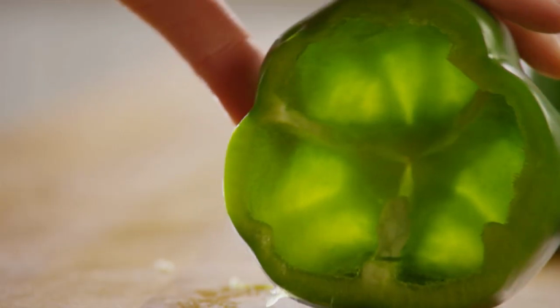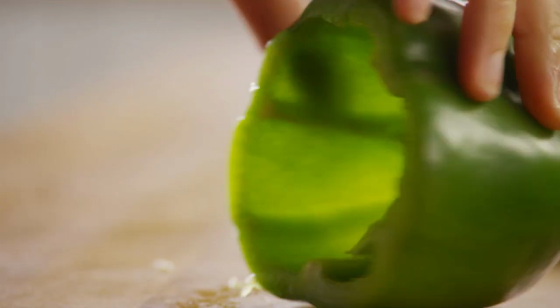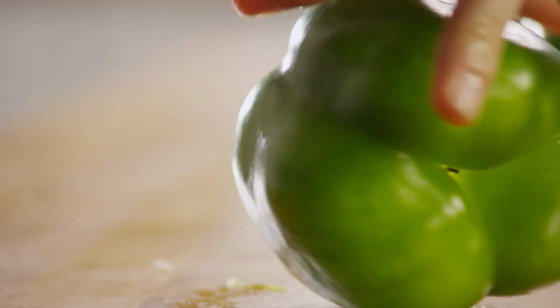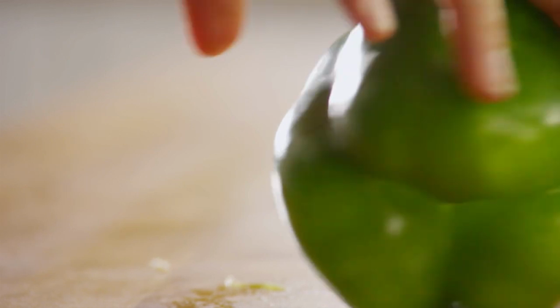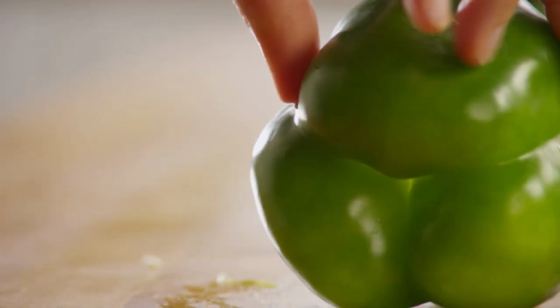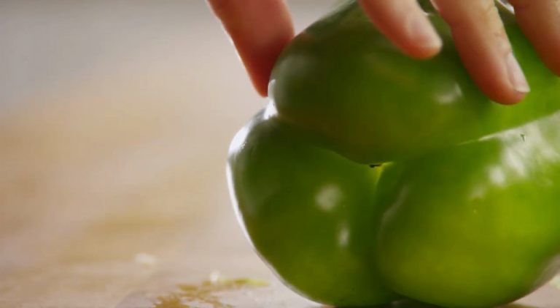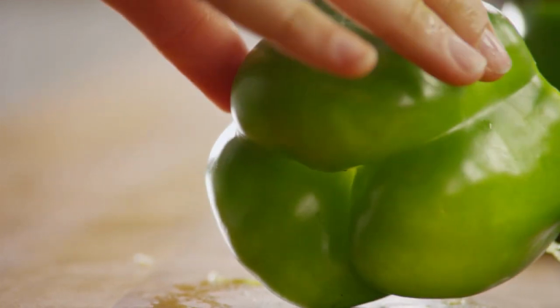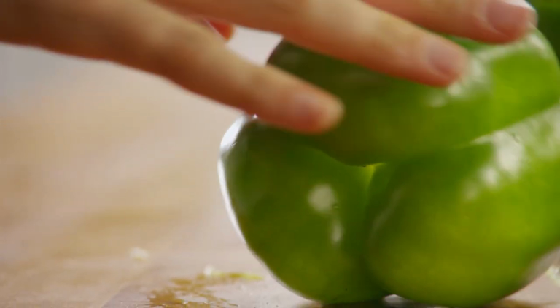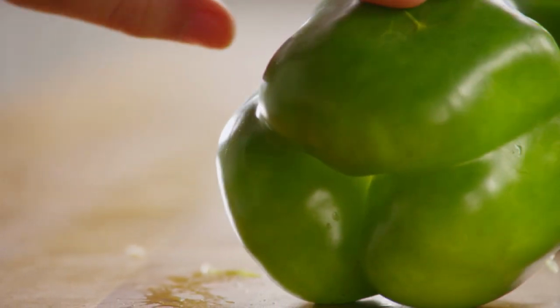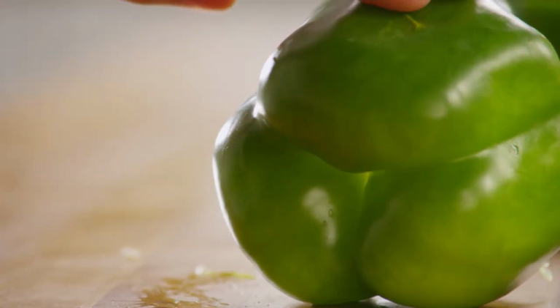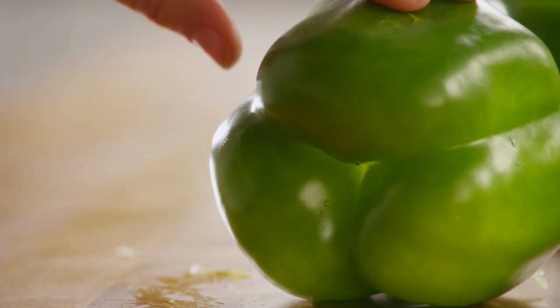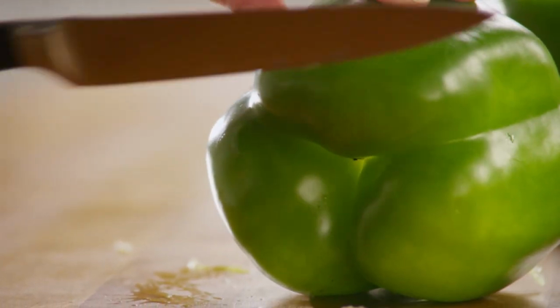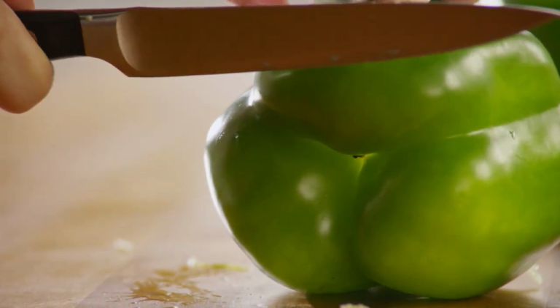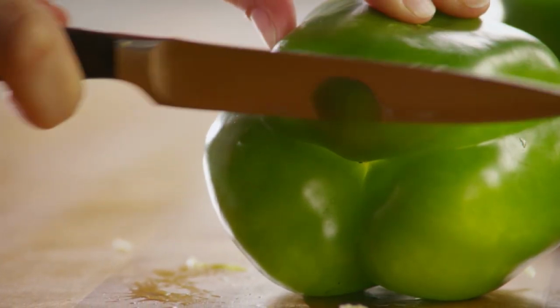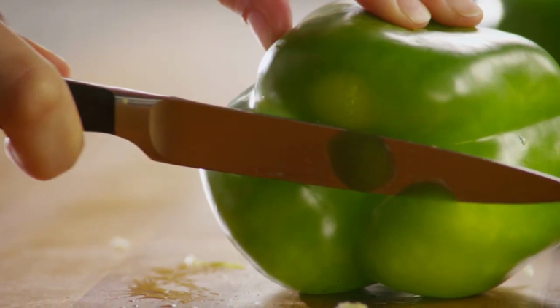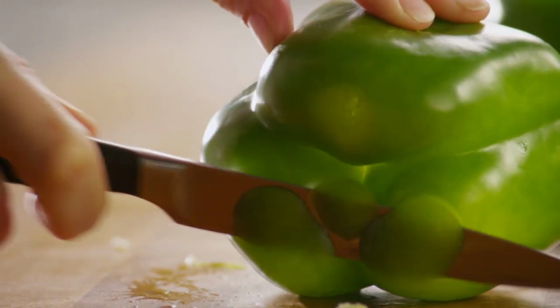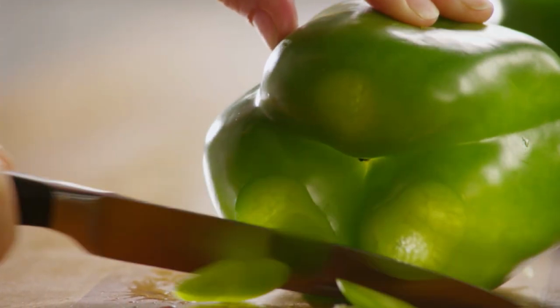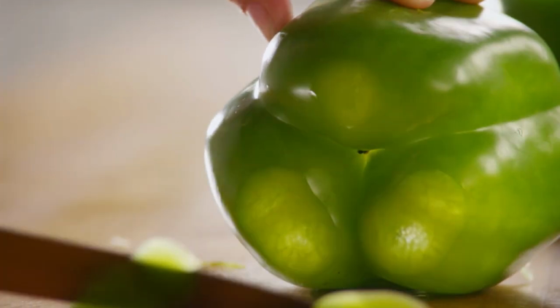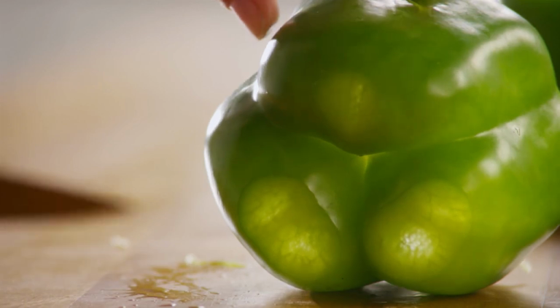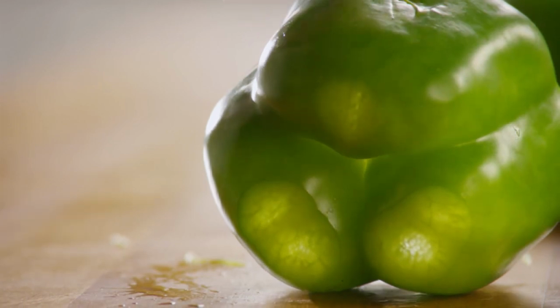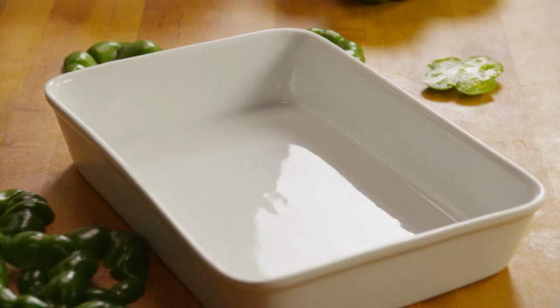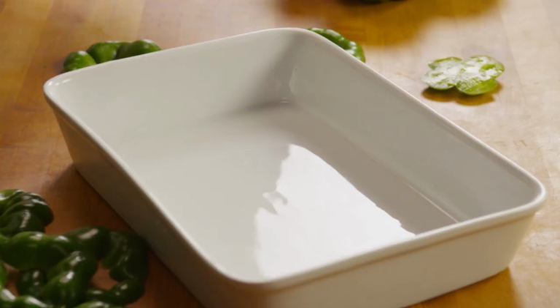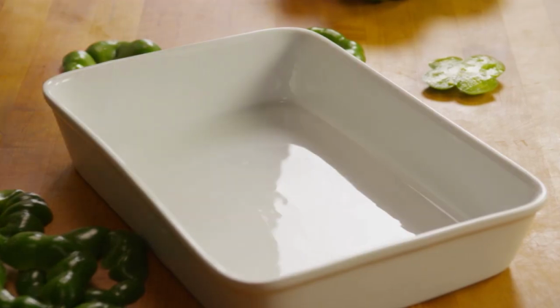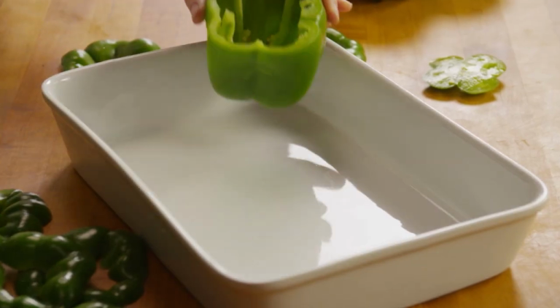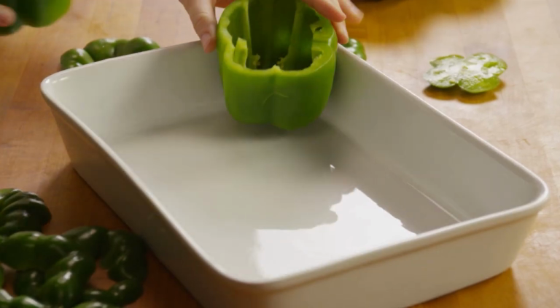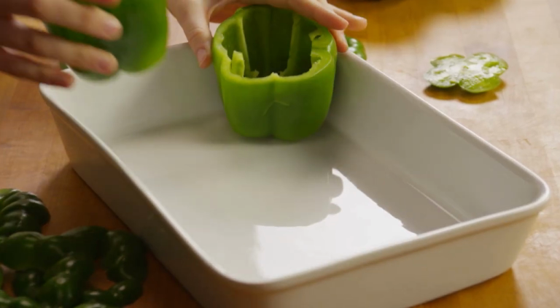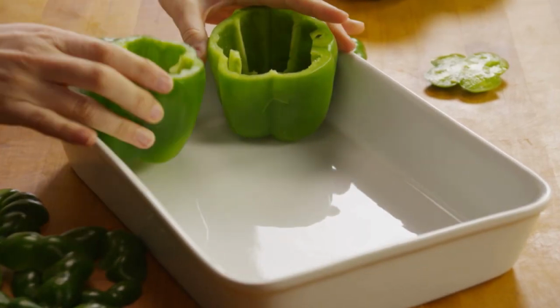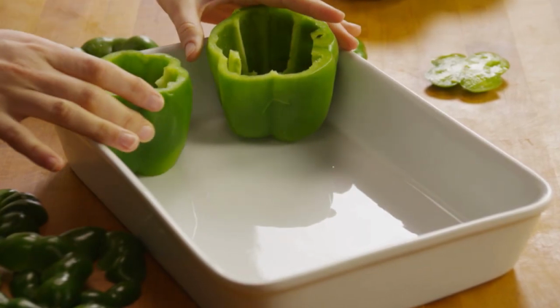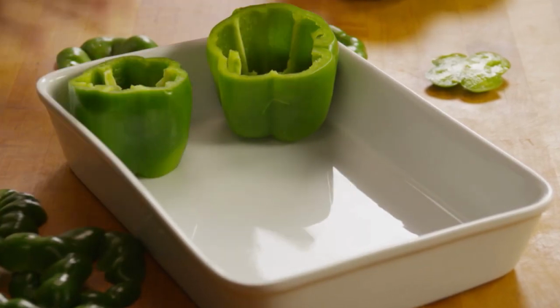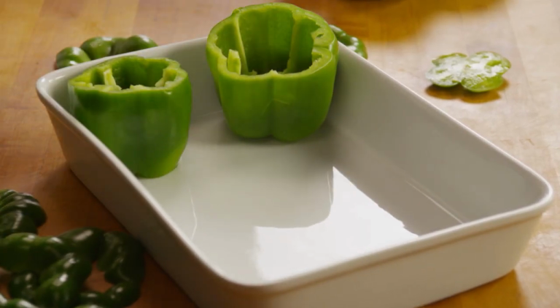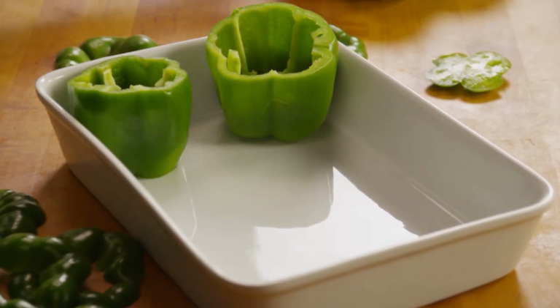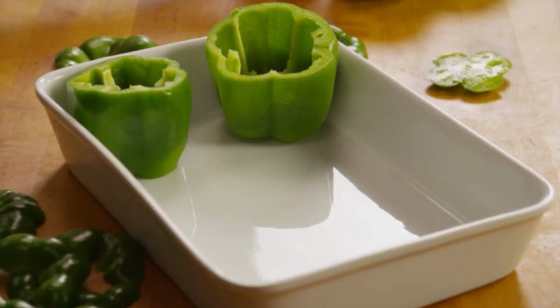If you need to, cut a bit off the bottom of each pepper to make sure they stand up straight. Then arrange the hollowed-out peppers in the baking dish with the hollow ends up.